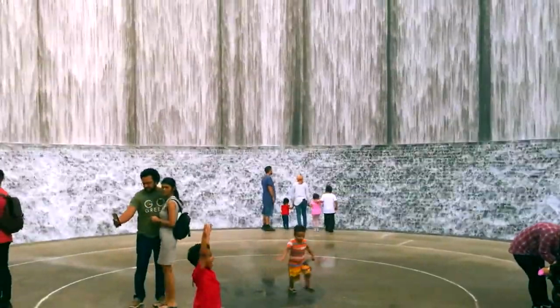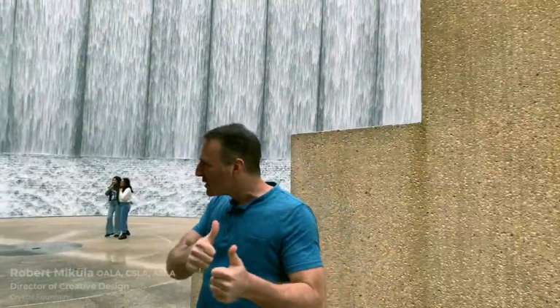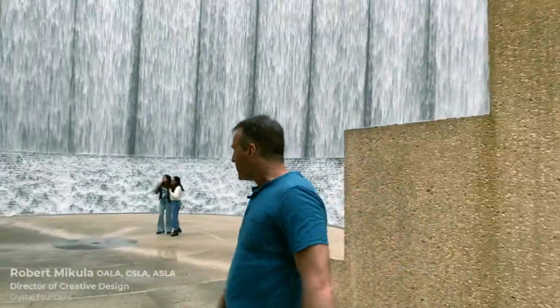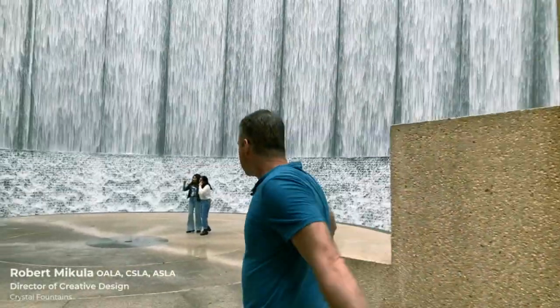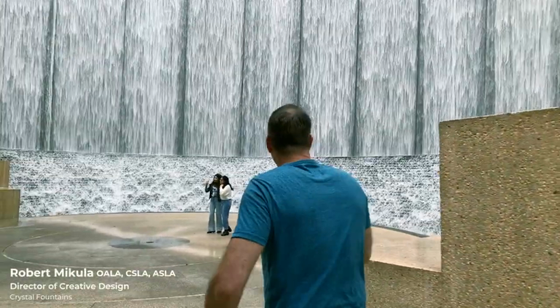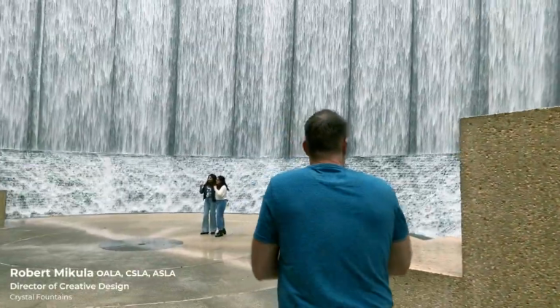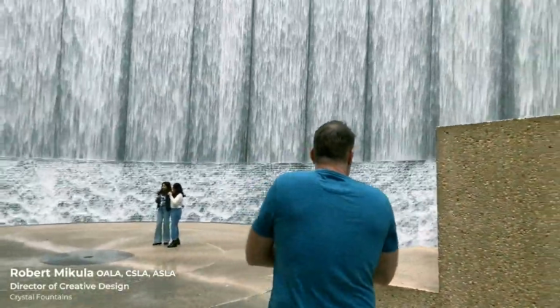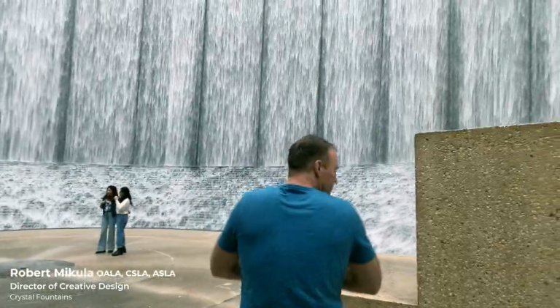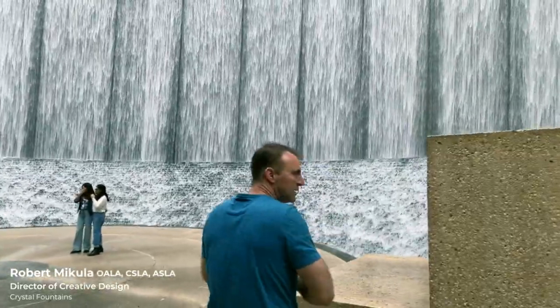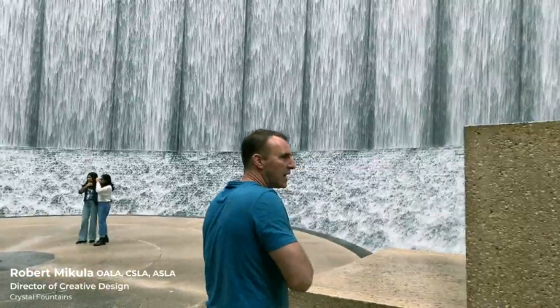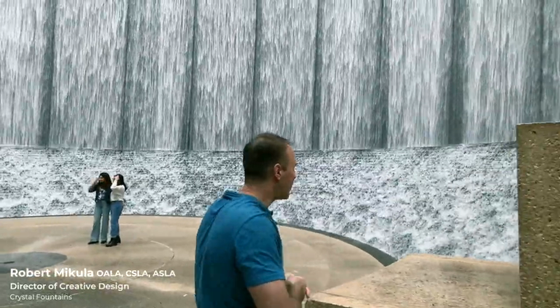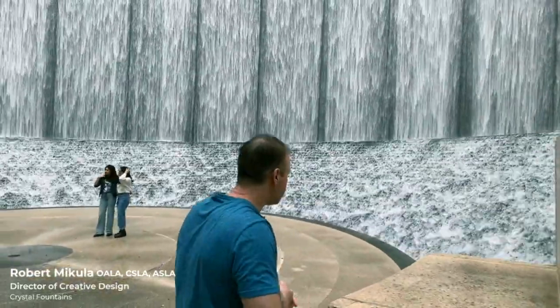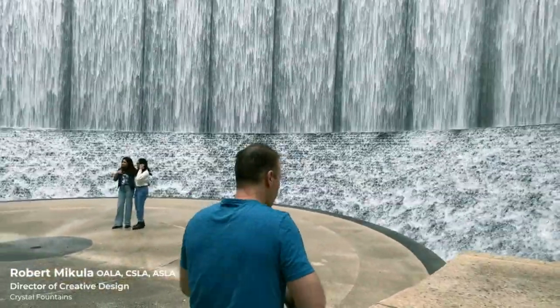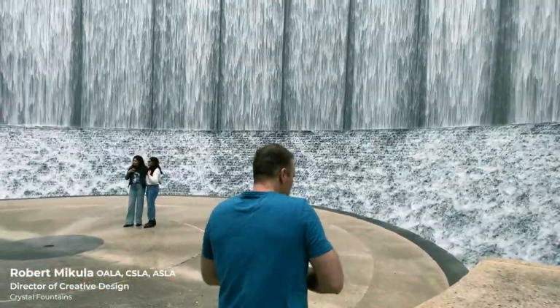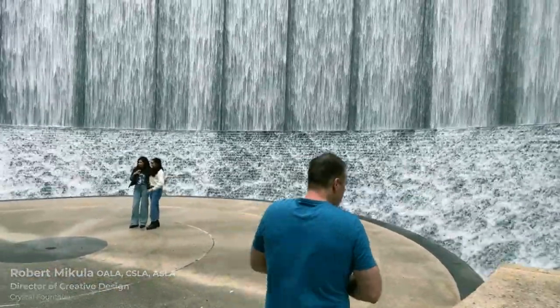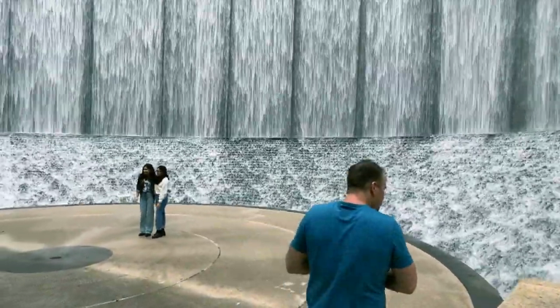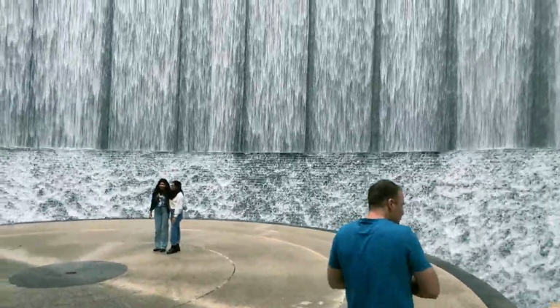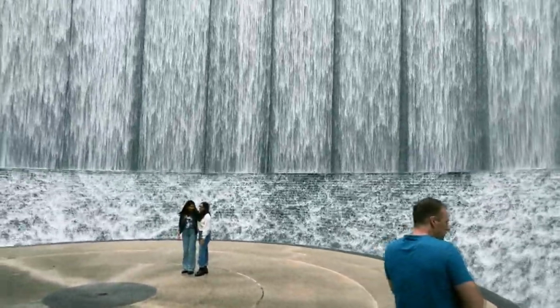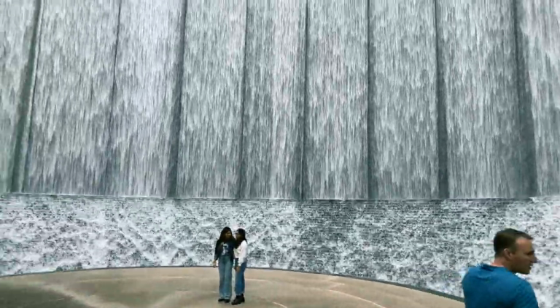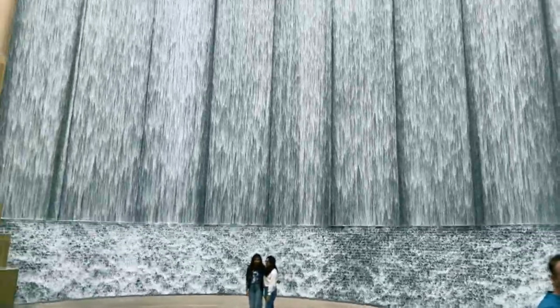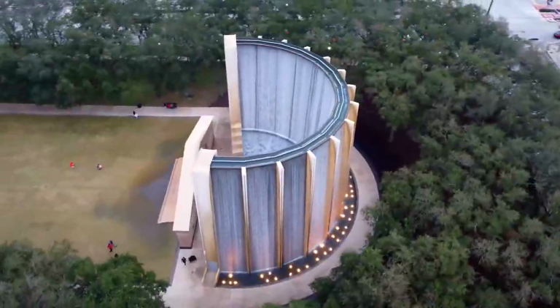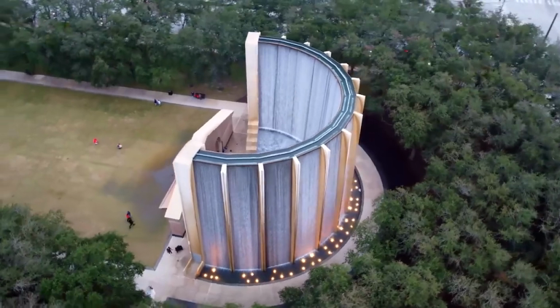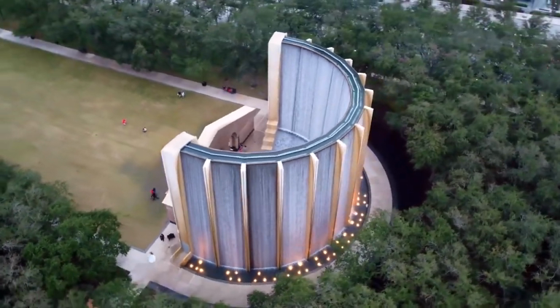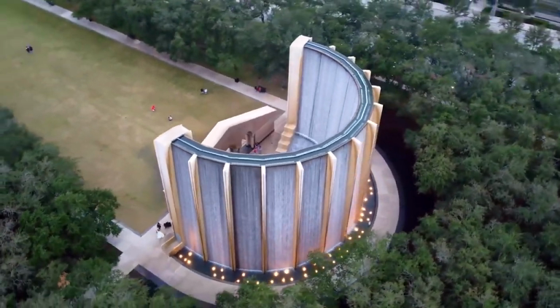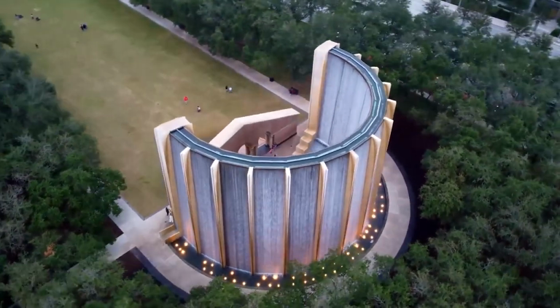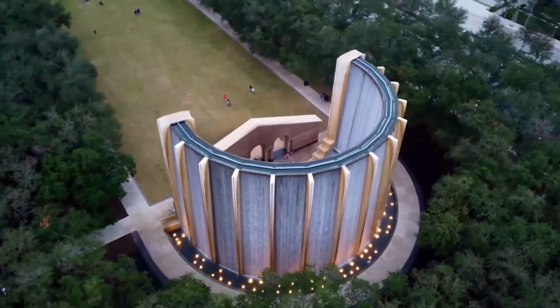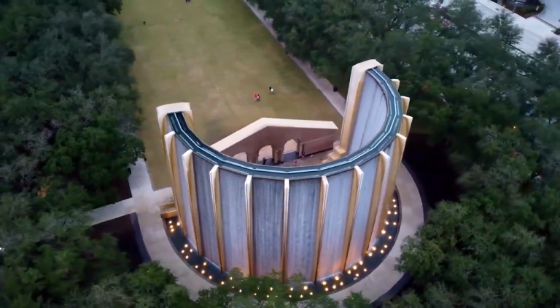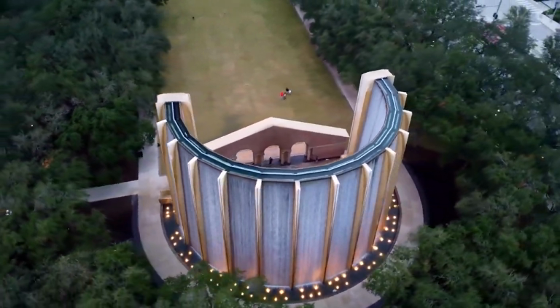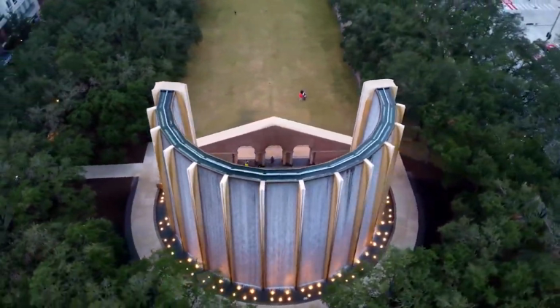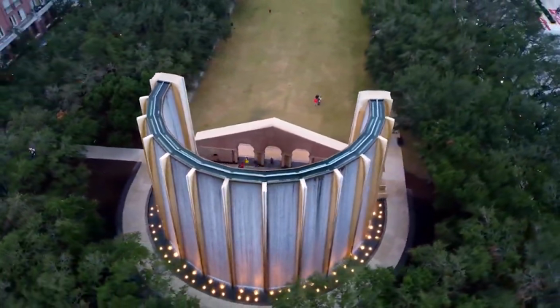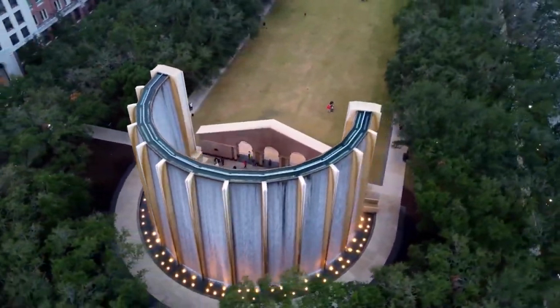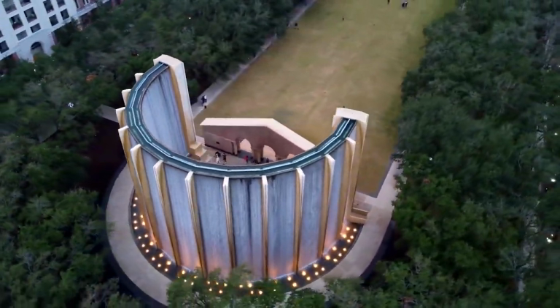For us, this is such a natural extension of what we do. We've used physical mock-ups since the beginning, since 1967, and it's an integral part to the design of any water feature.